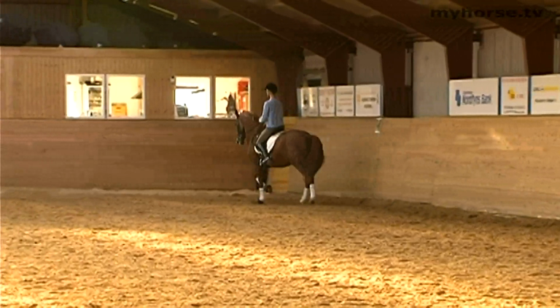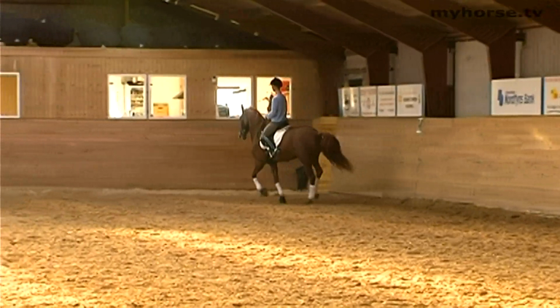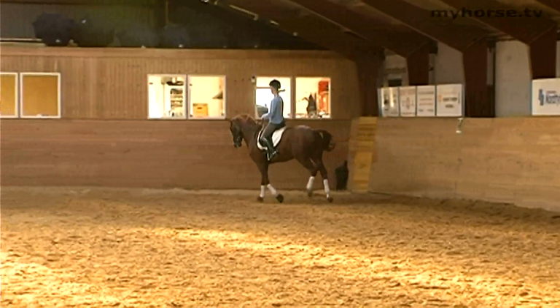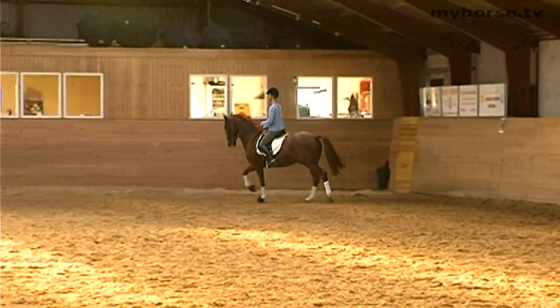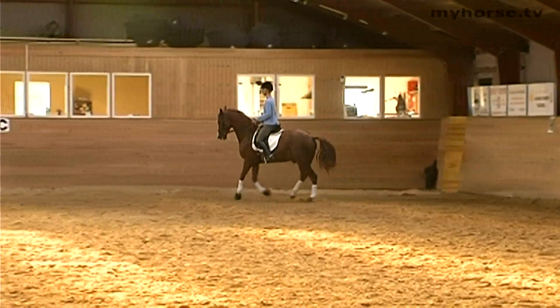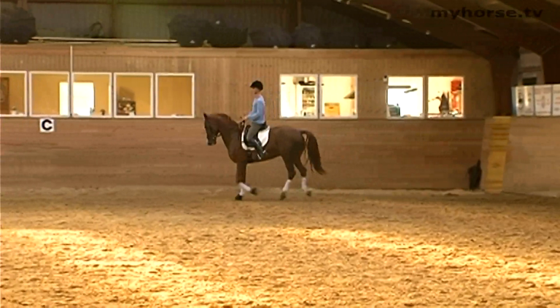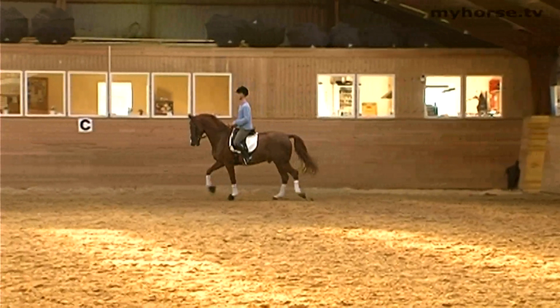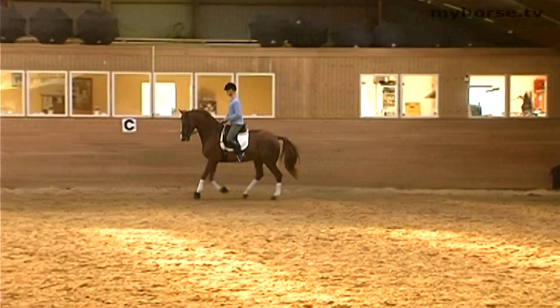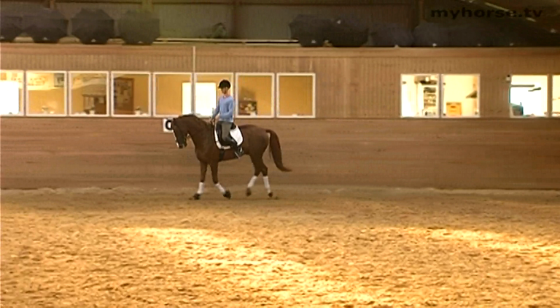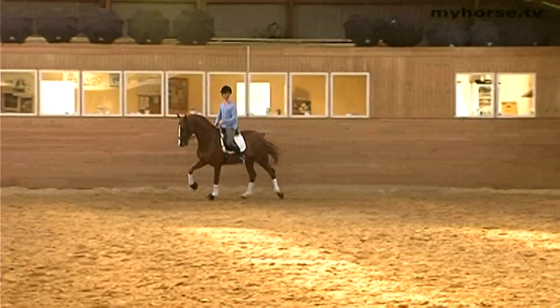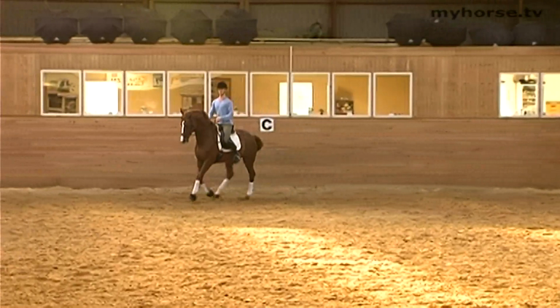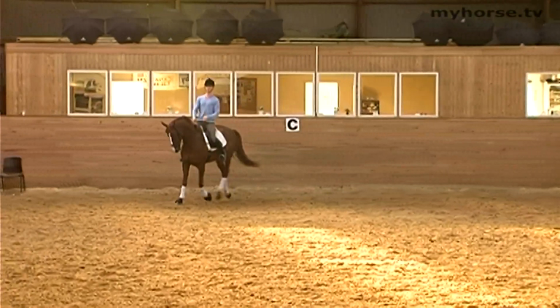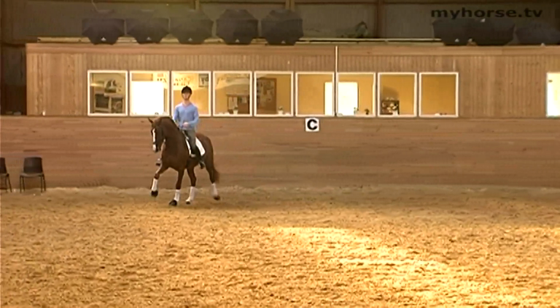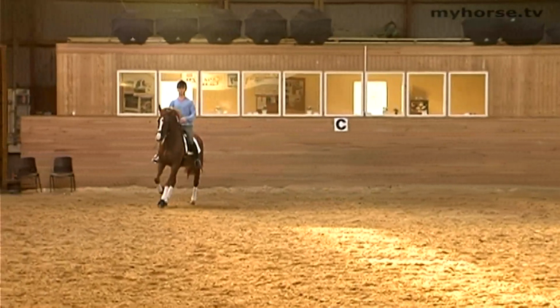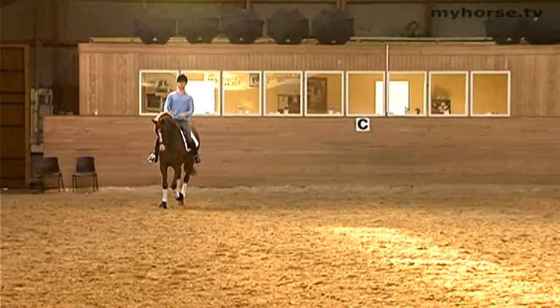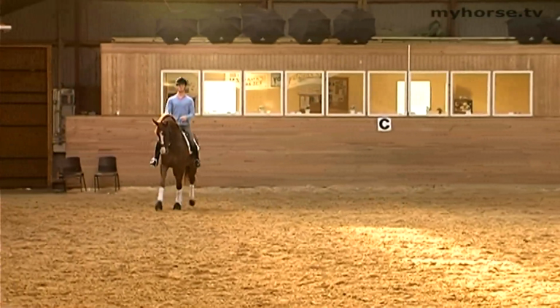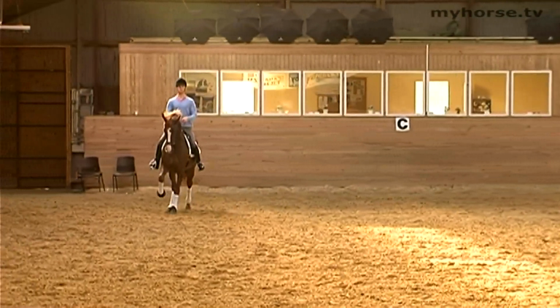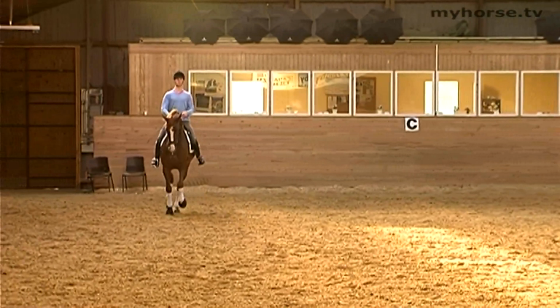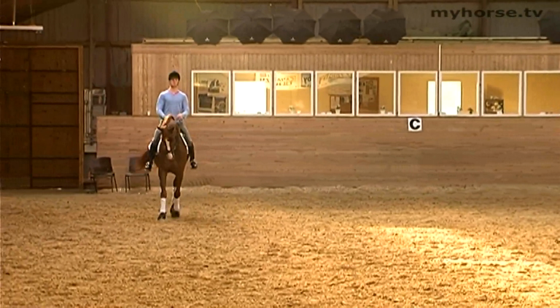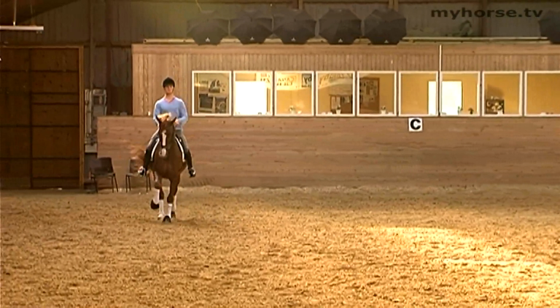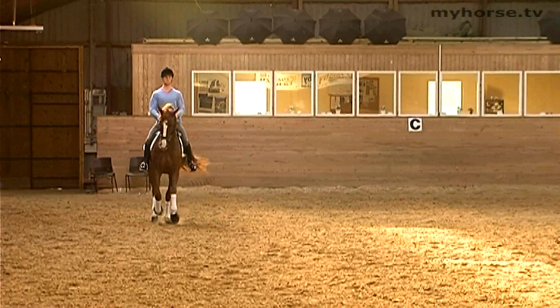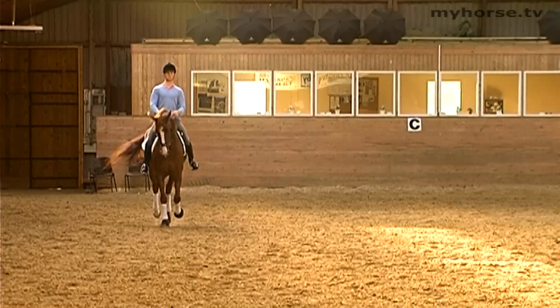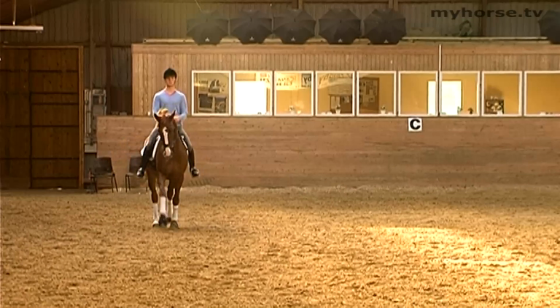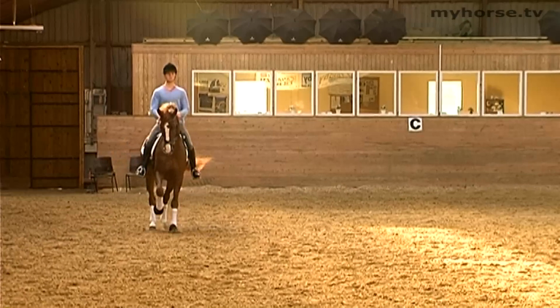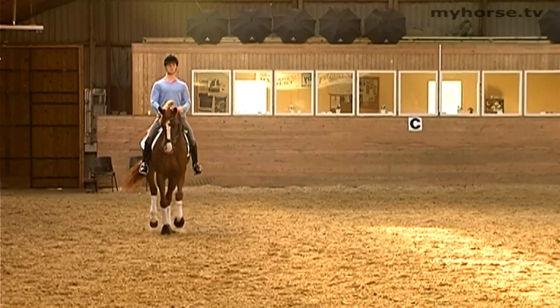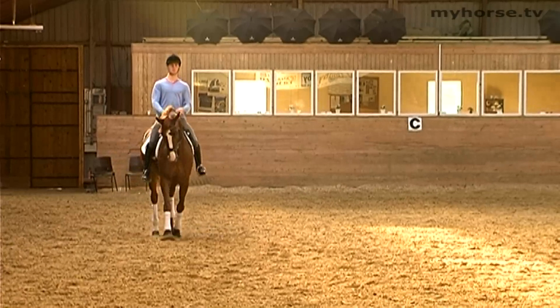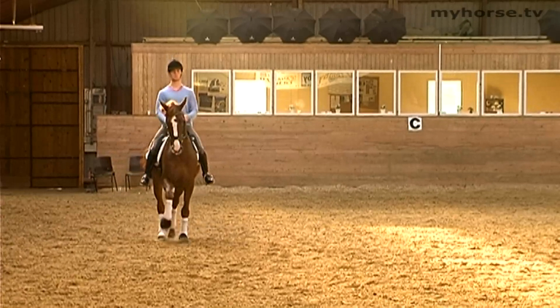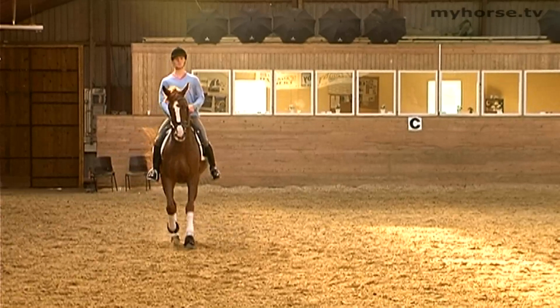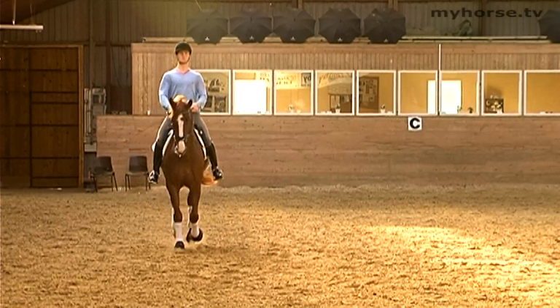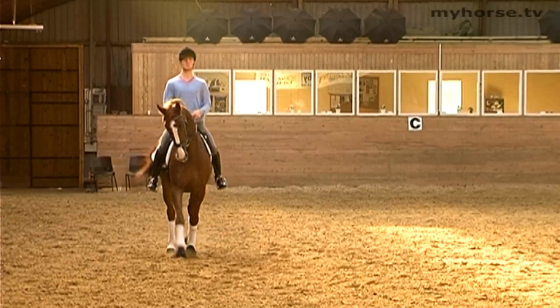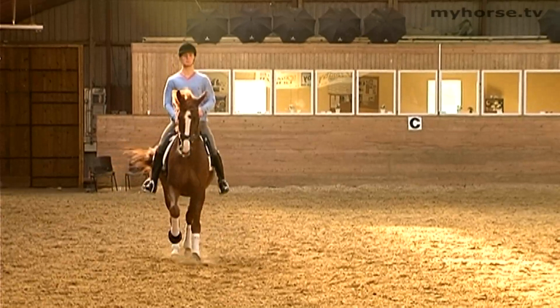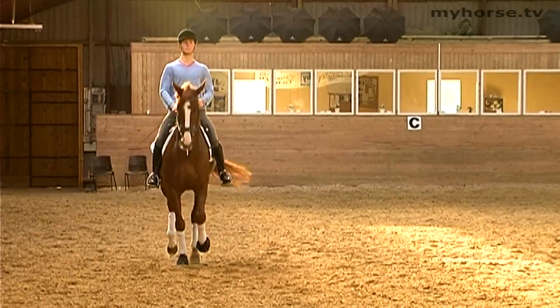With younger horses, we either ride a small serpentine and try to make the horse keep the canter, or we do a circle incline back to the track and do the counter canter on the last bit of the long side.